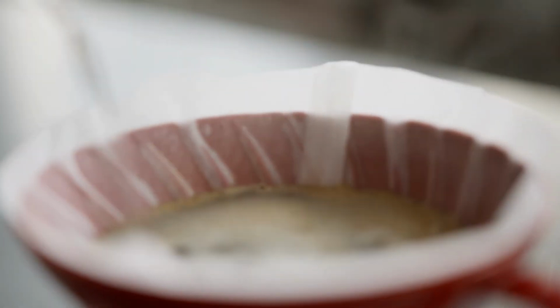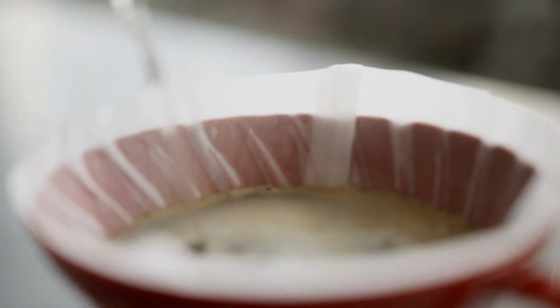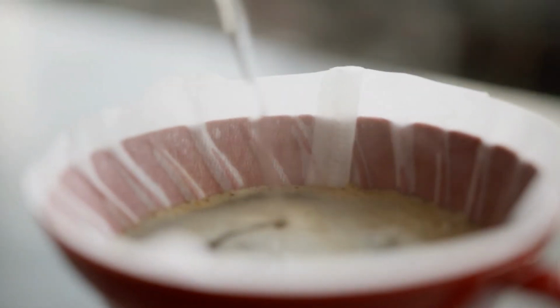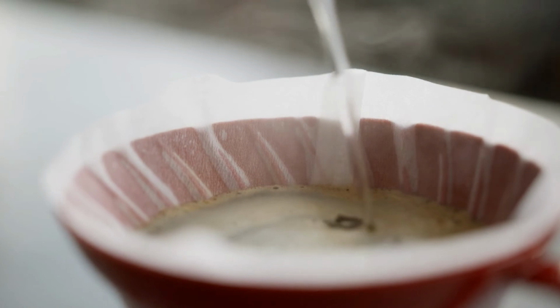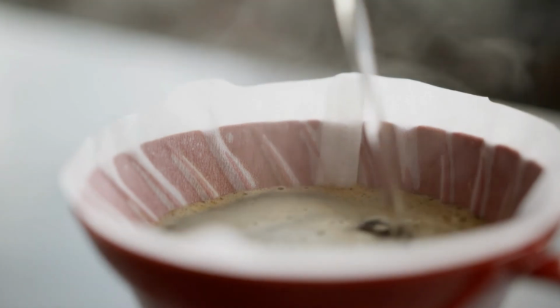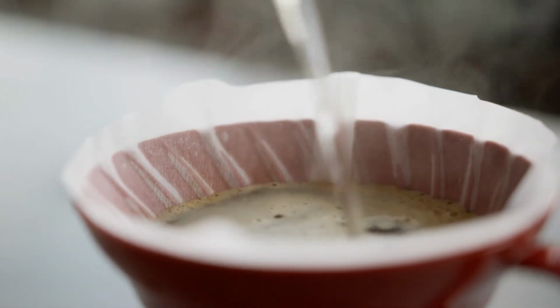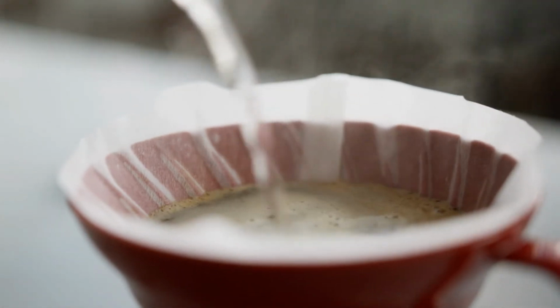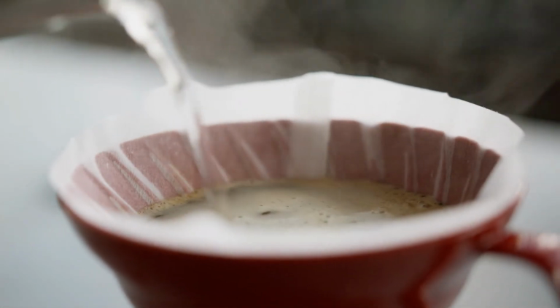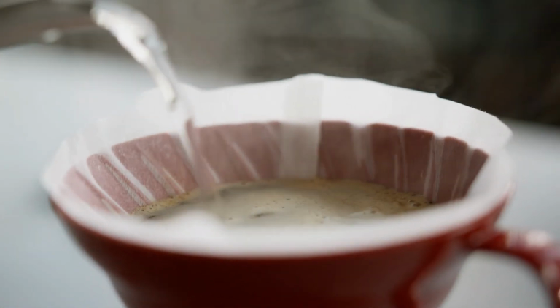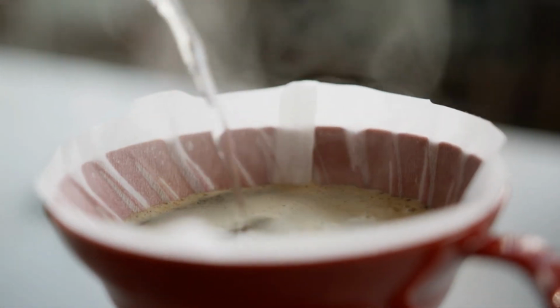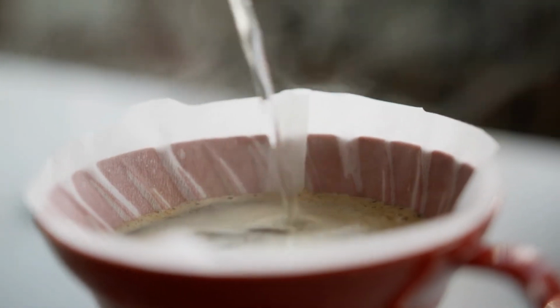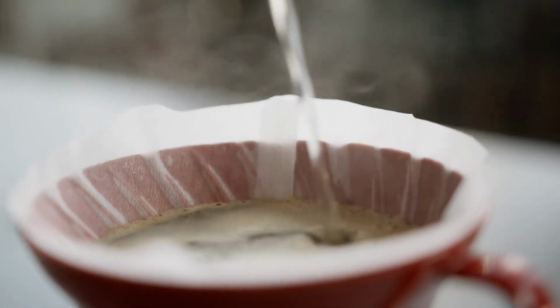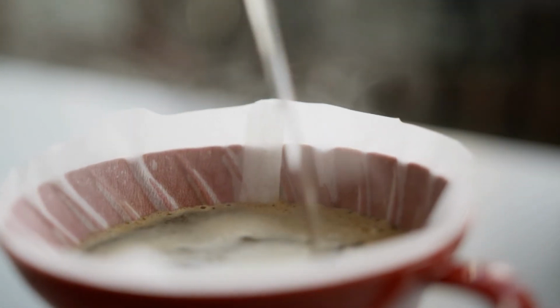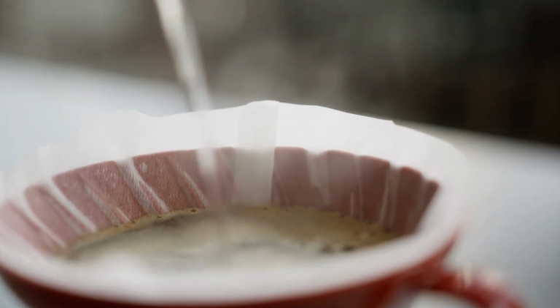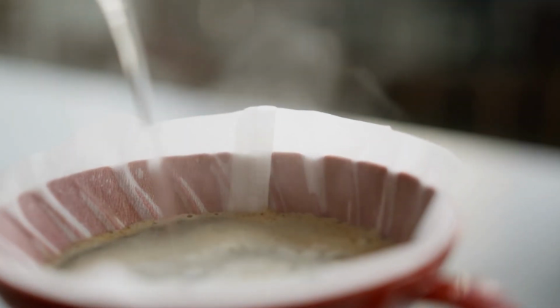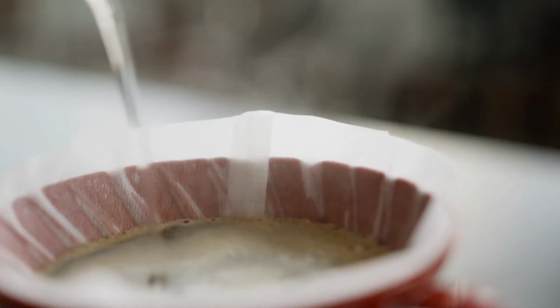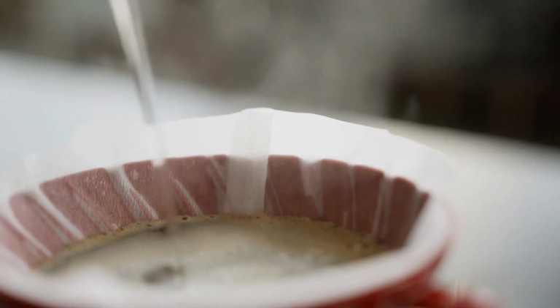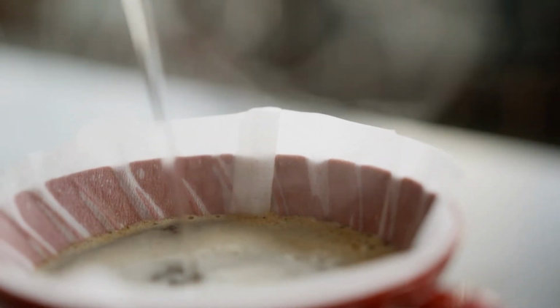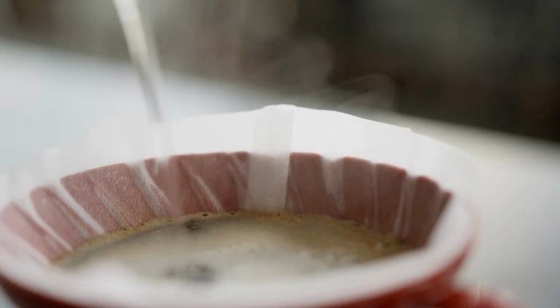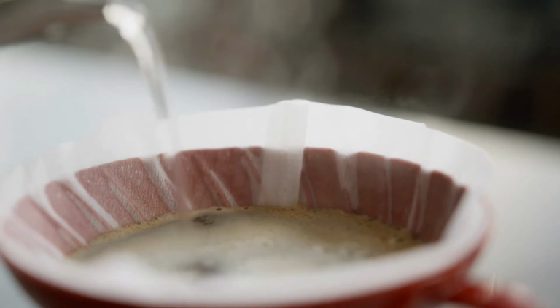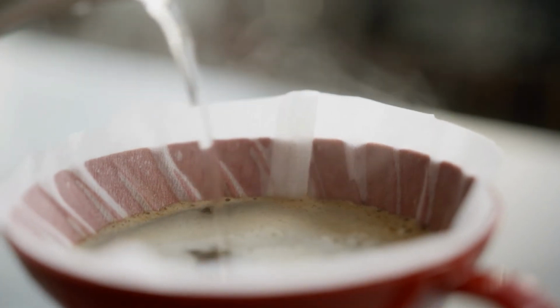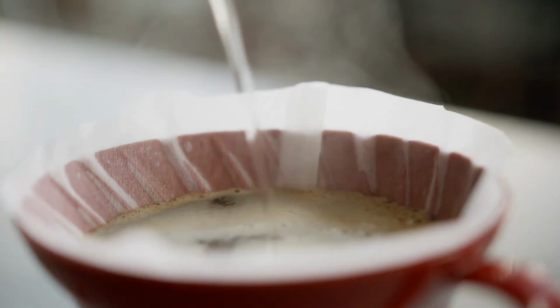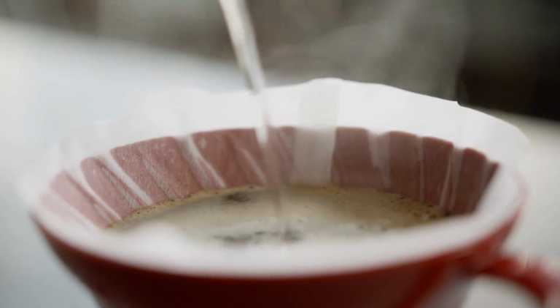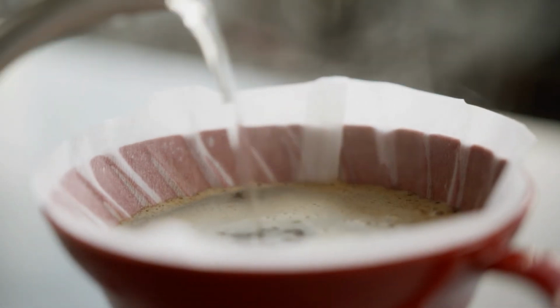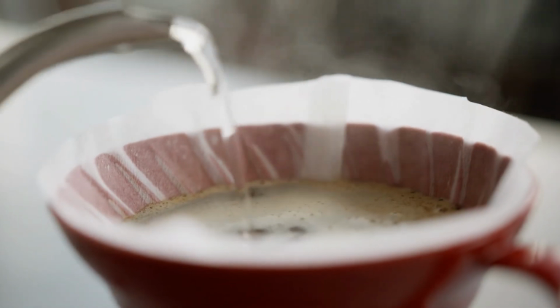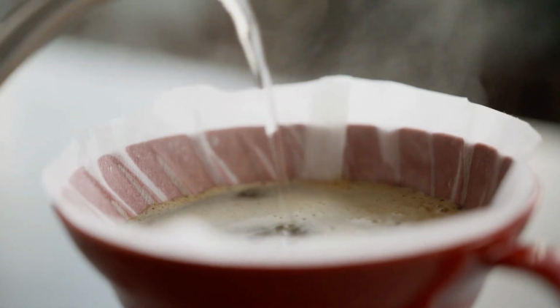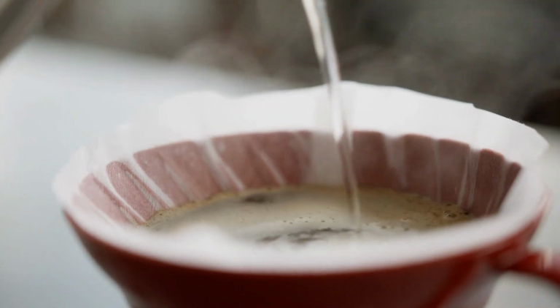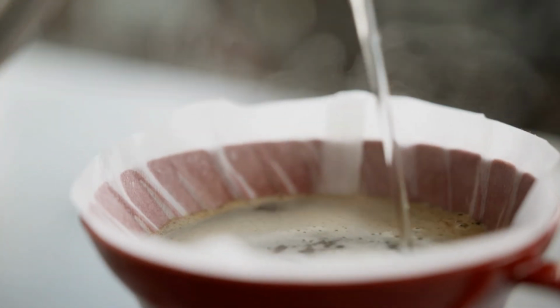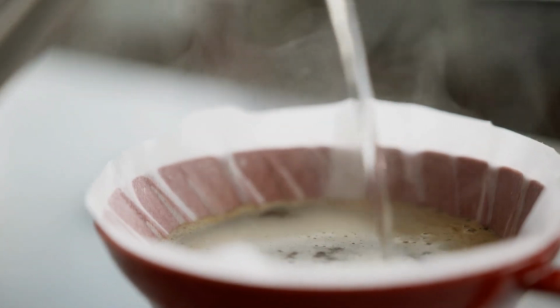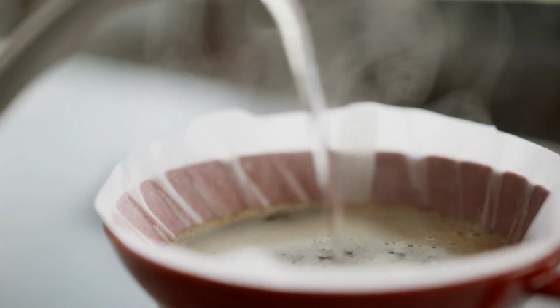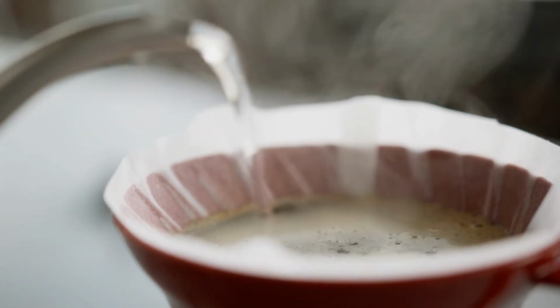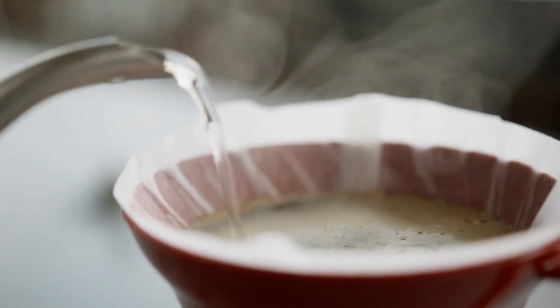As the mixture falls down into the bottom of the filter and into your cup, make your fourth and final pour. This should take 15 to 20 seconds as well. Then remove the dripper and serve your coffee.